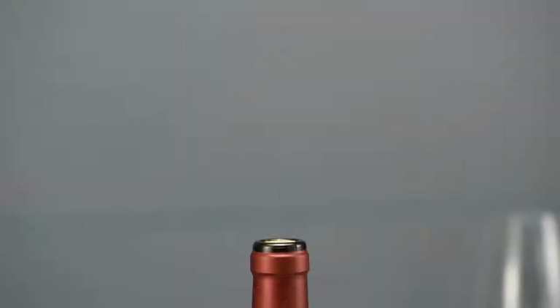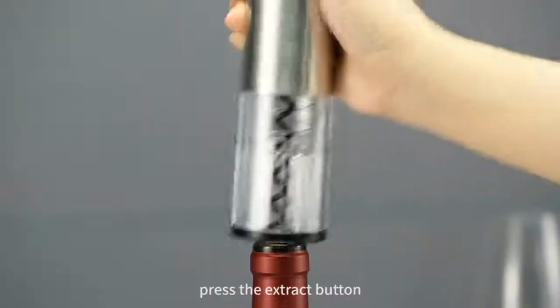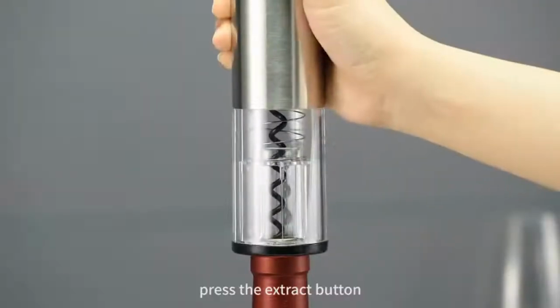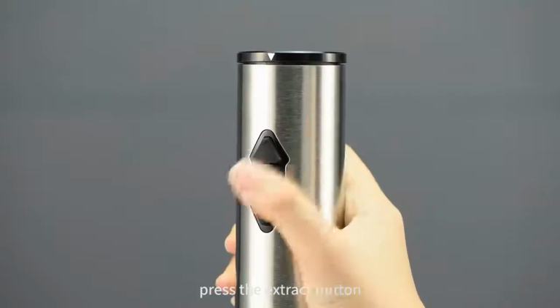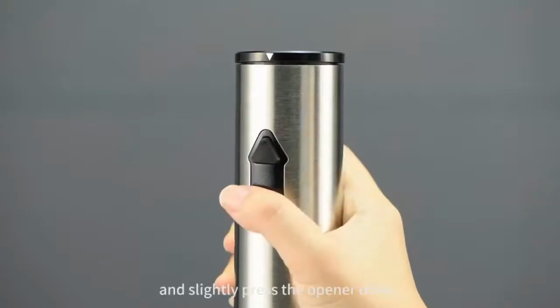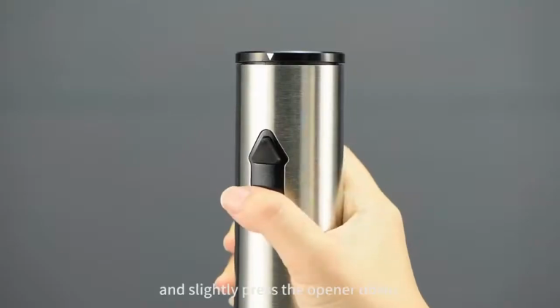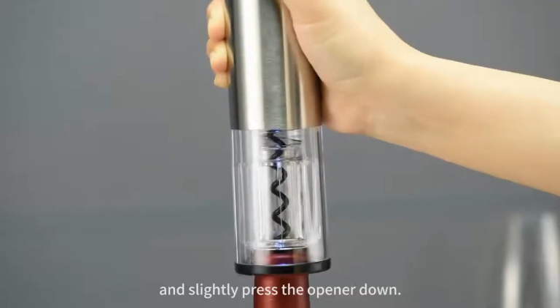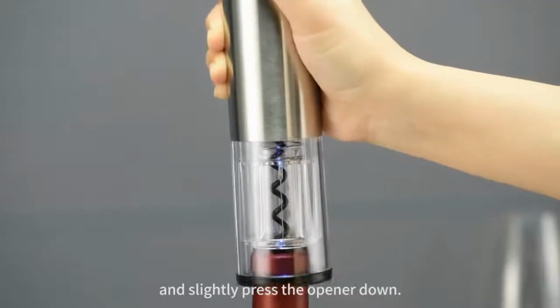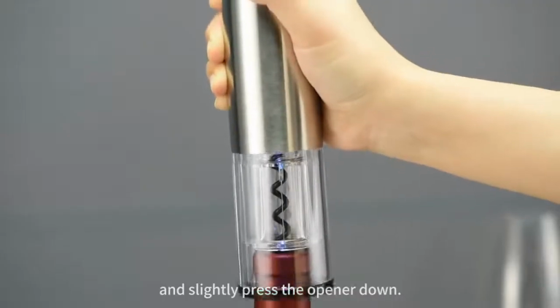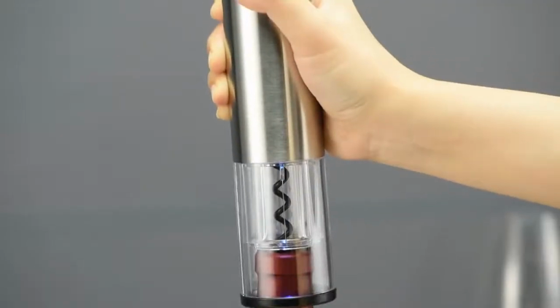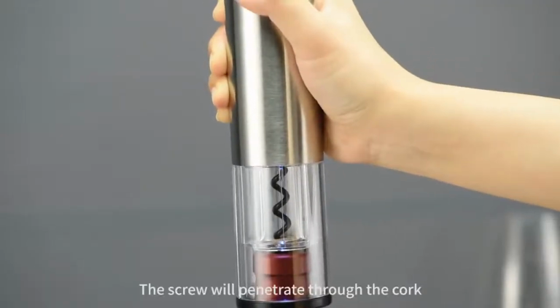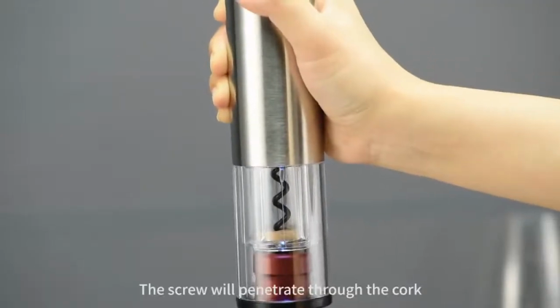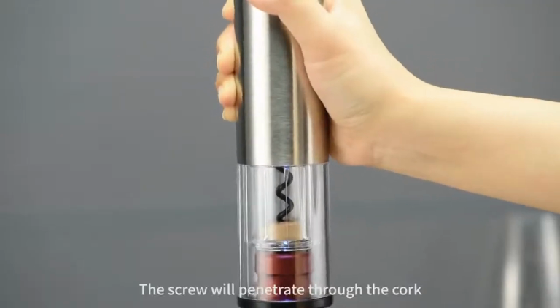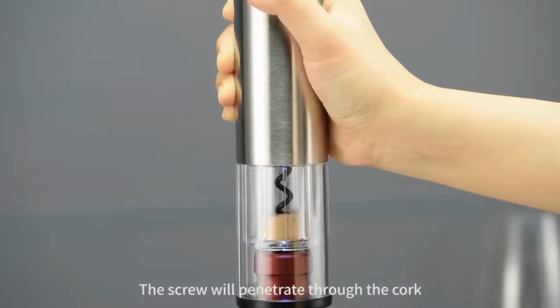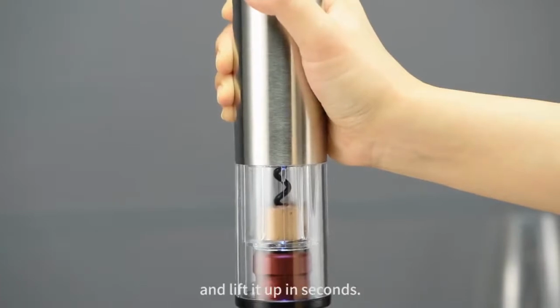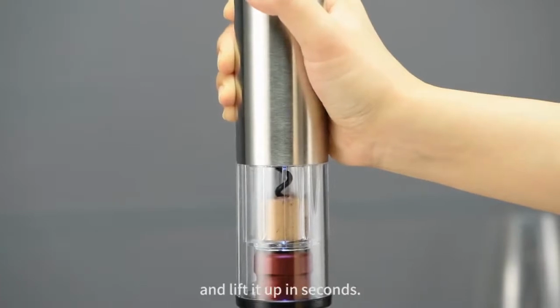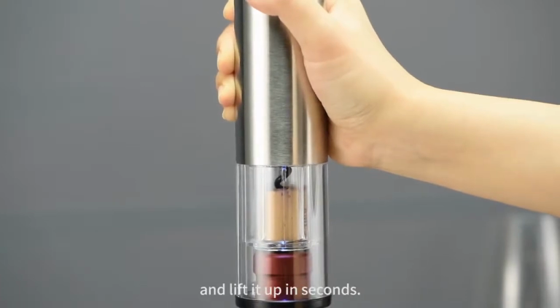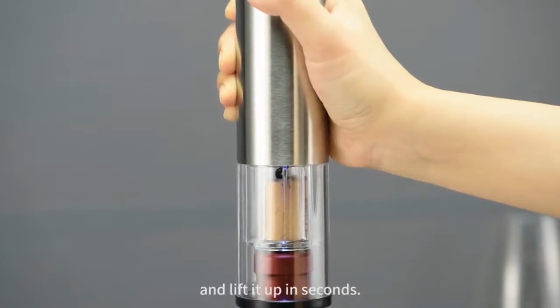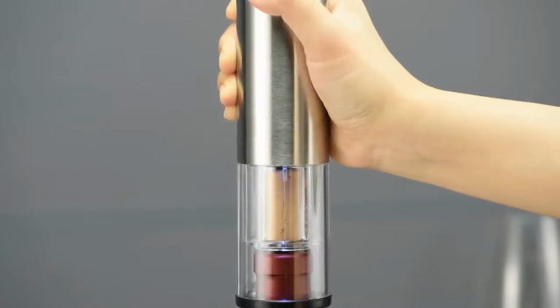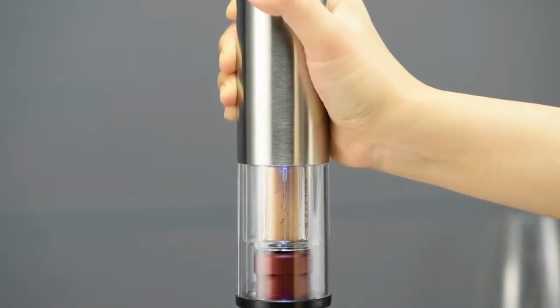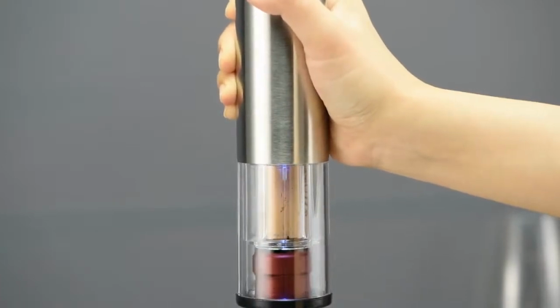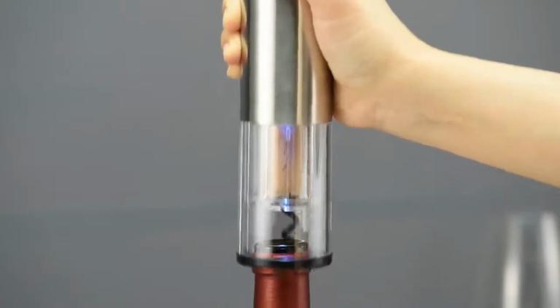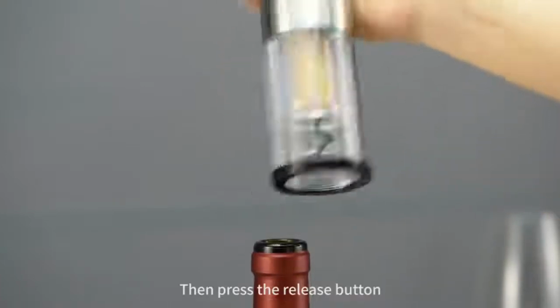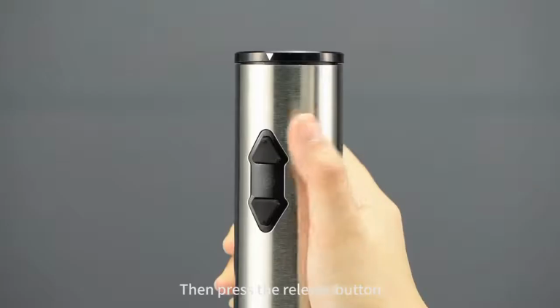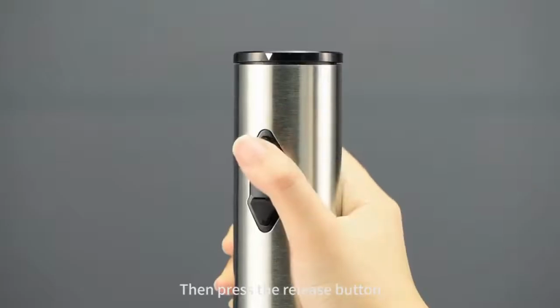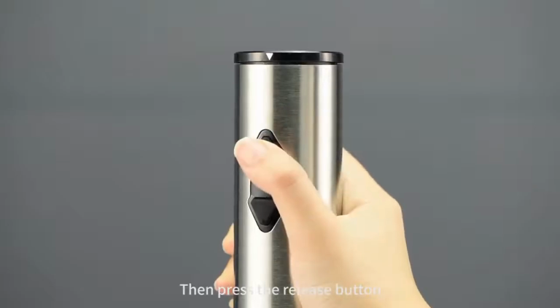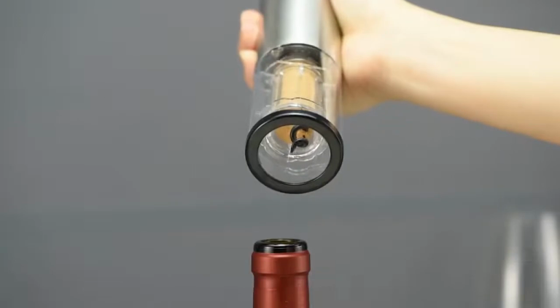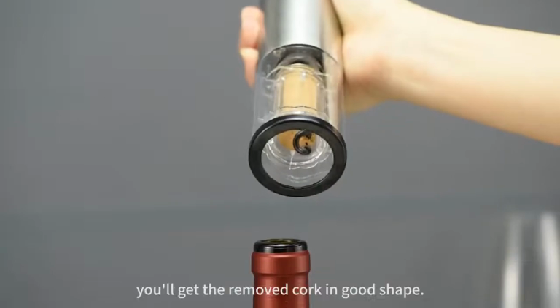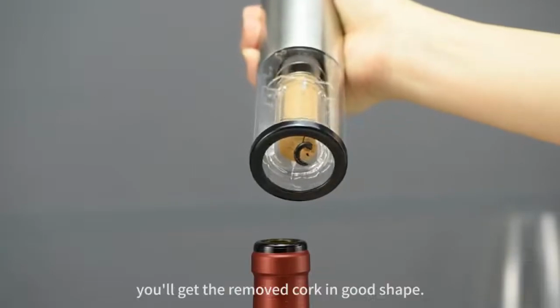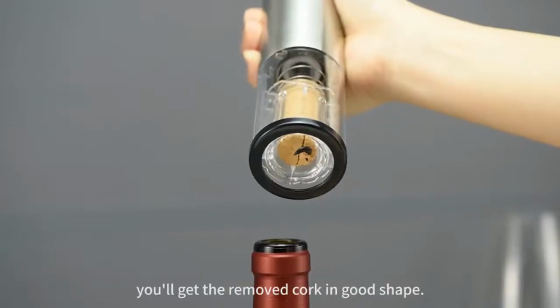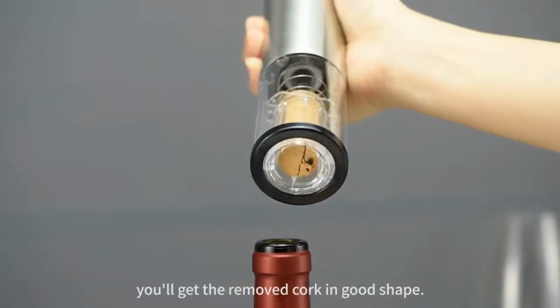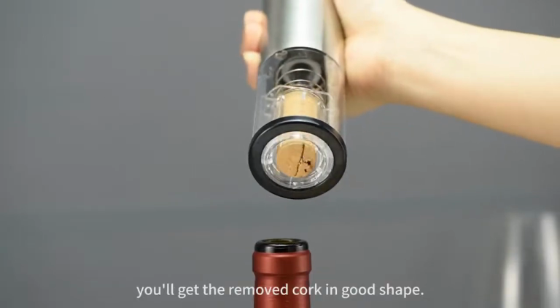To remove the cork, press the extract button and slightly press the opener down. The screw will penetrate through the cork and lift it up in seconds. Then, press the release button. You'll get the removed cork in good shape.